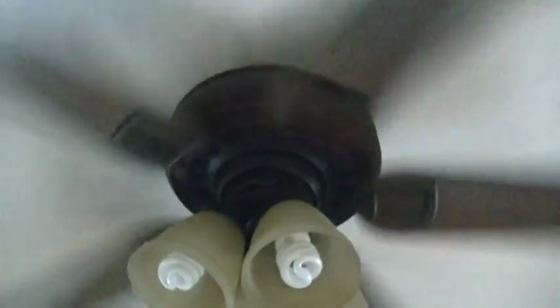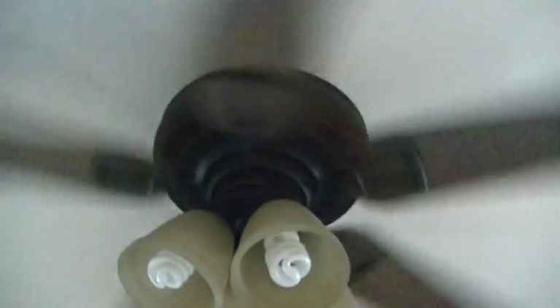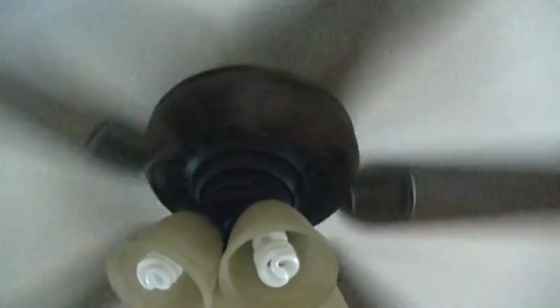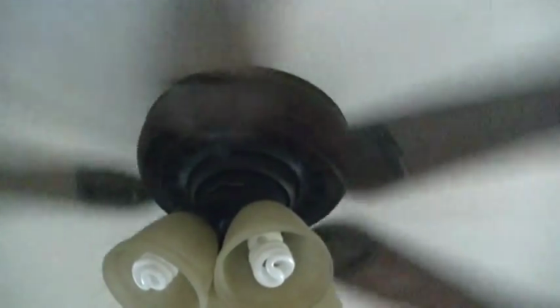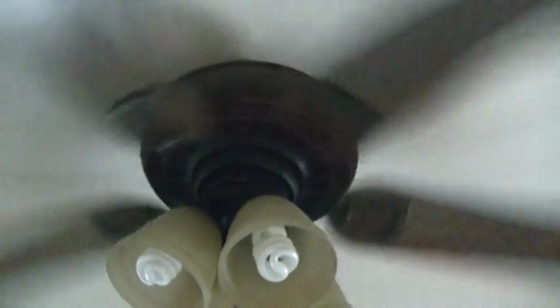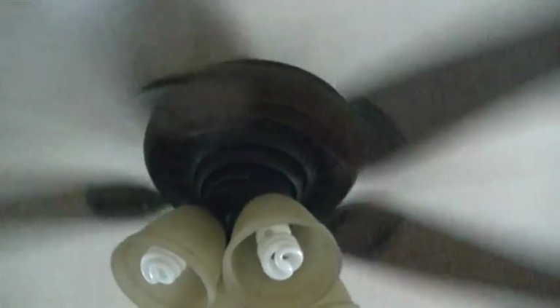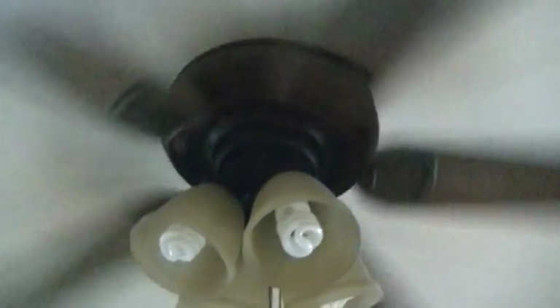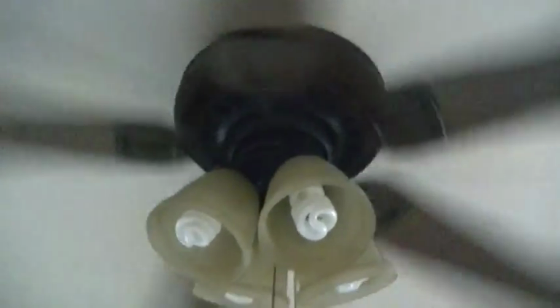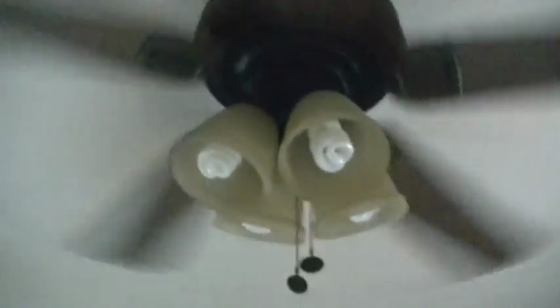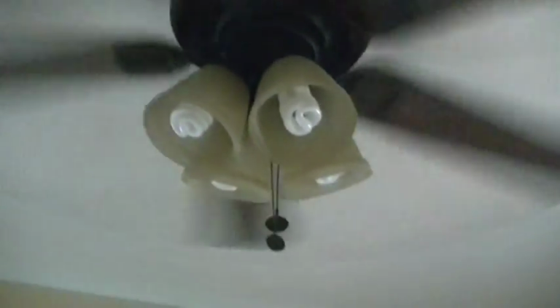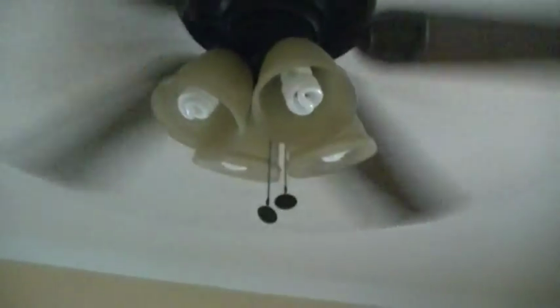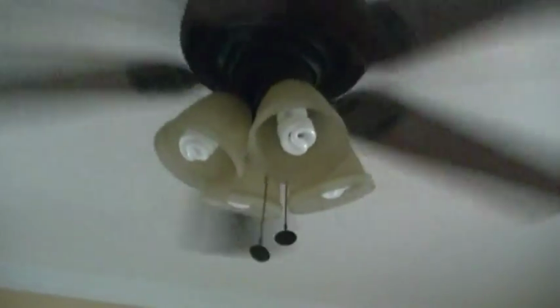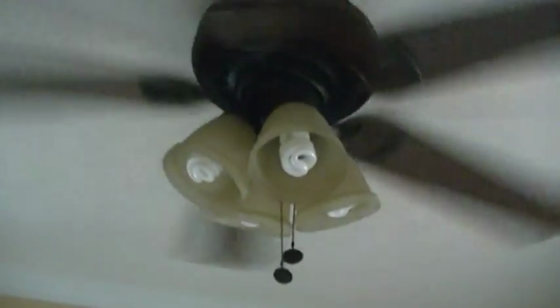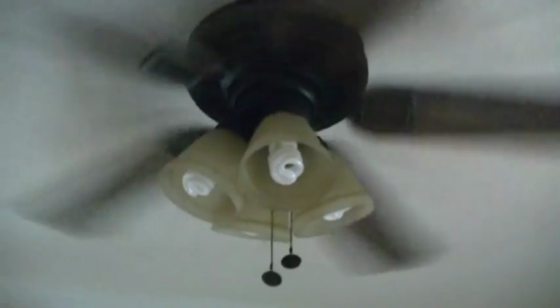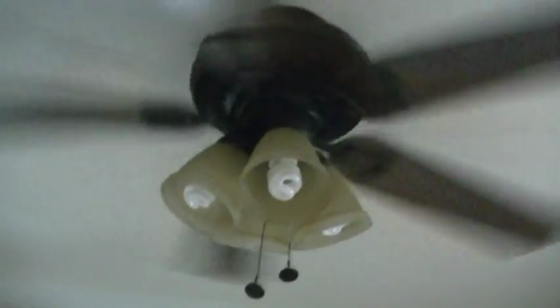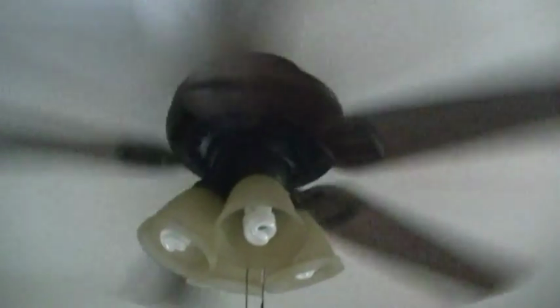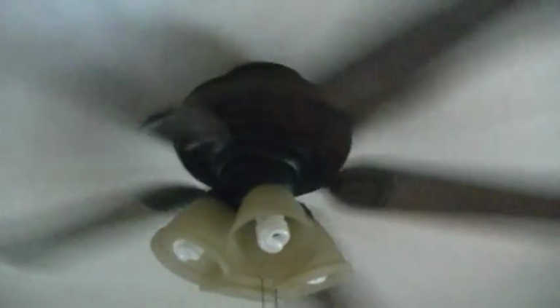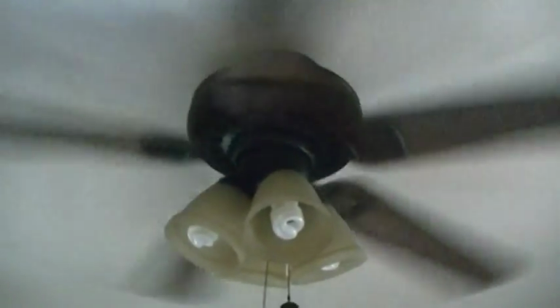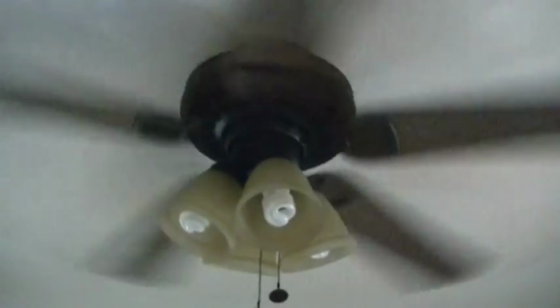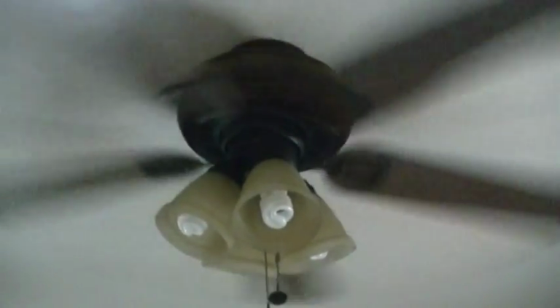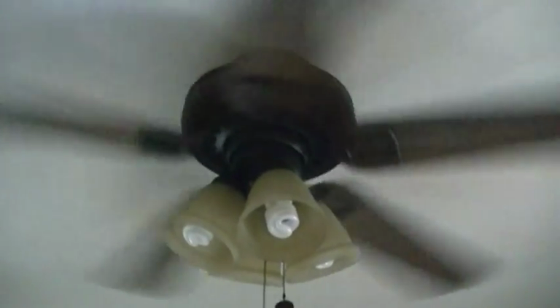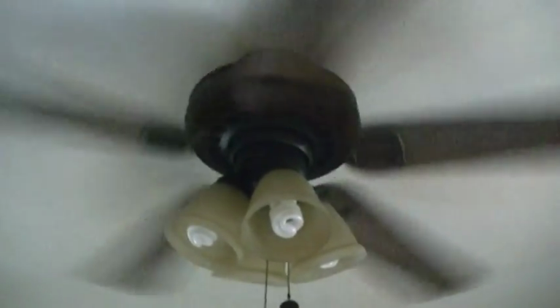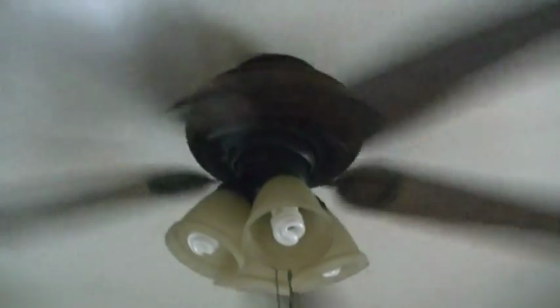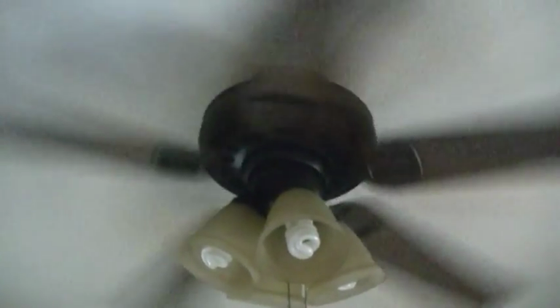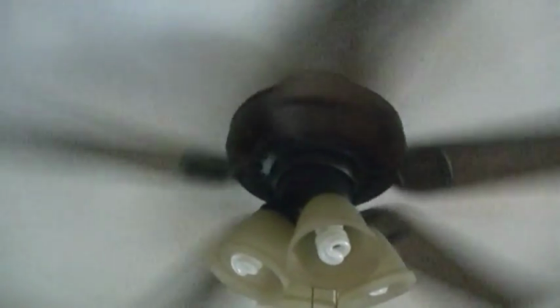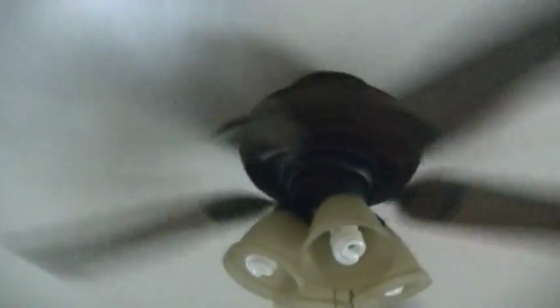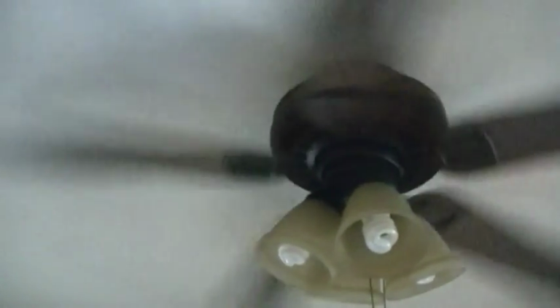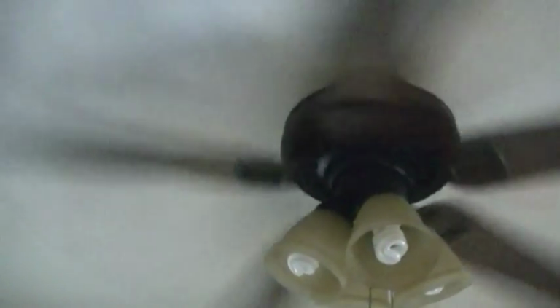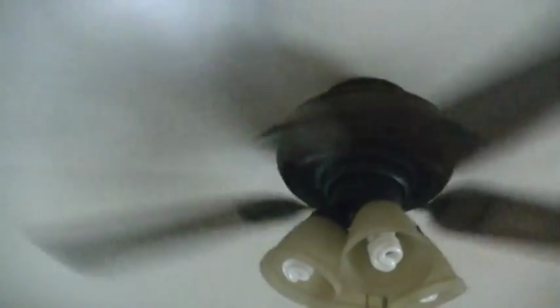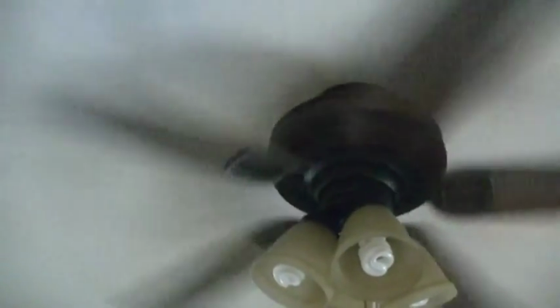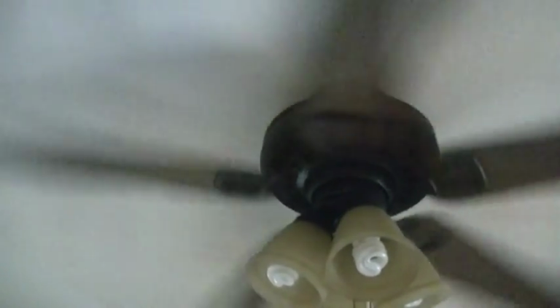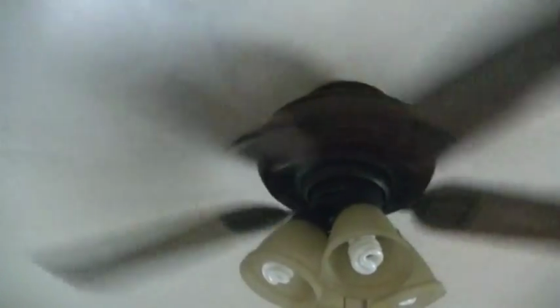You saw the other speeds in the other video. There's really not much else to see. It's pretty much exactly the same fan, just with the blades the other way.